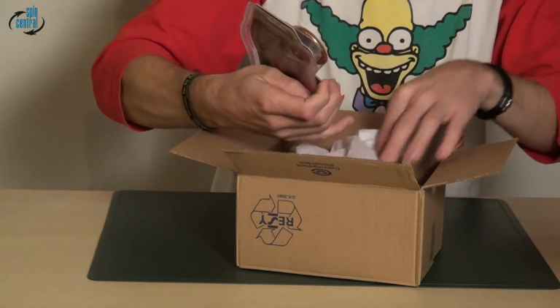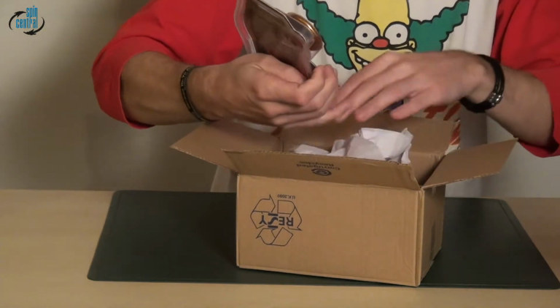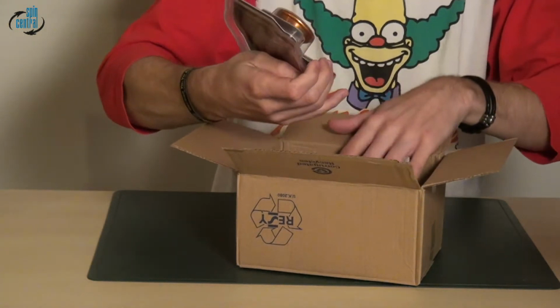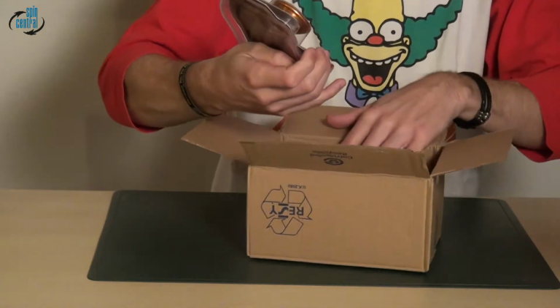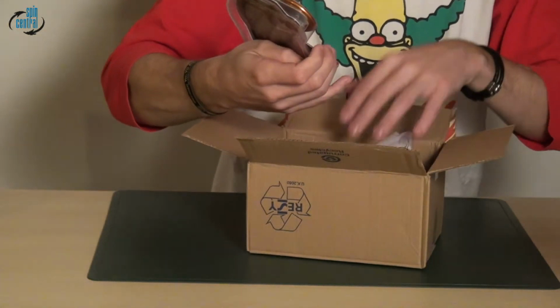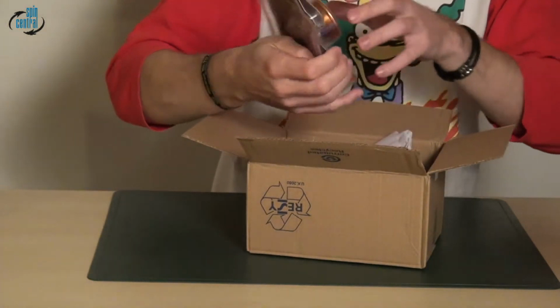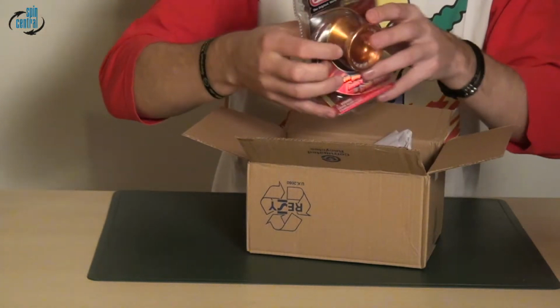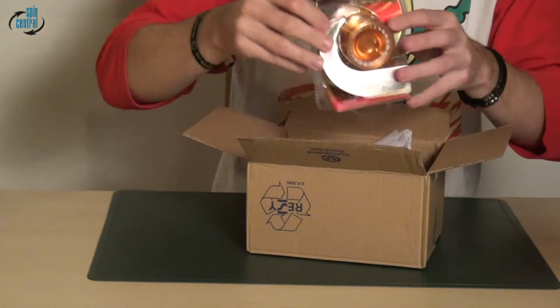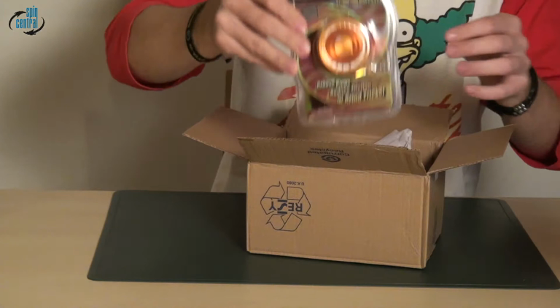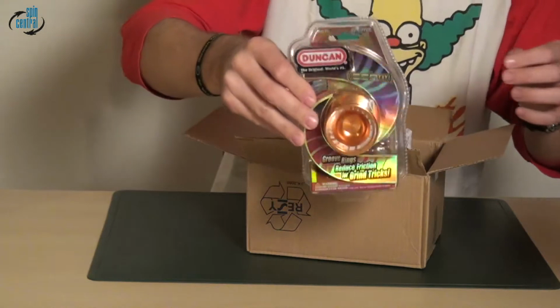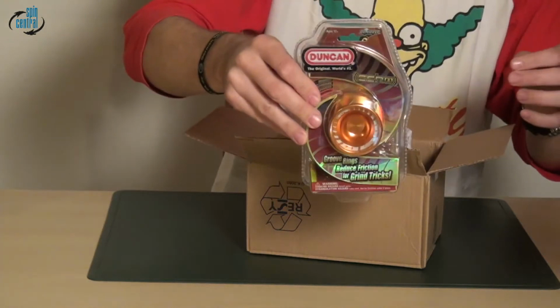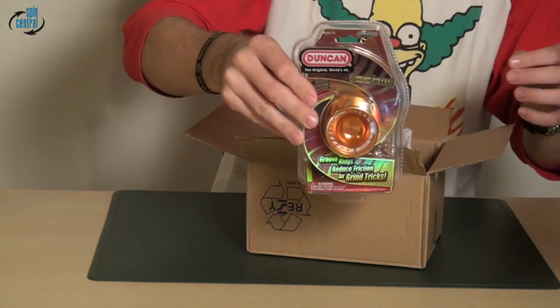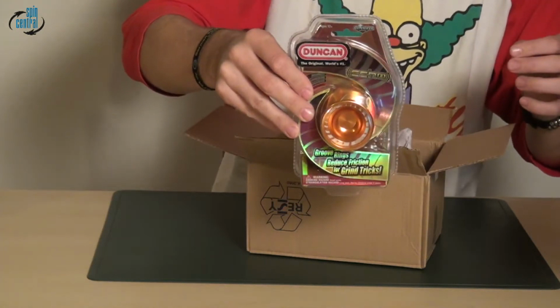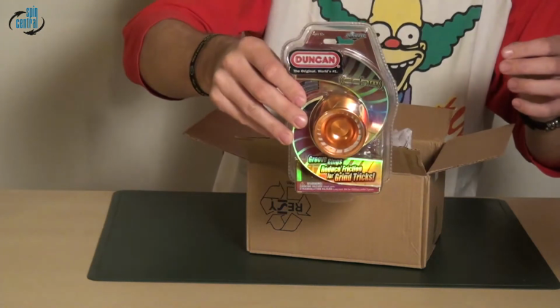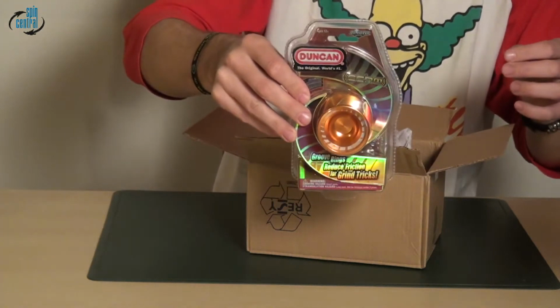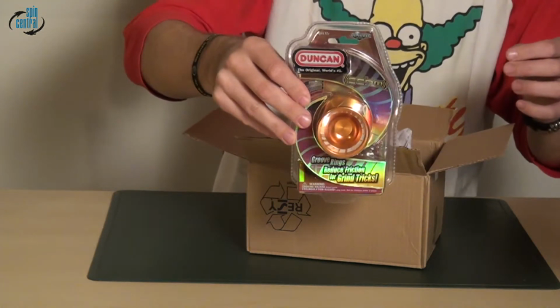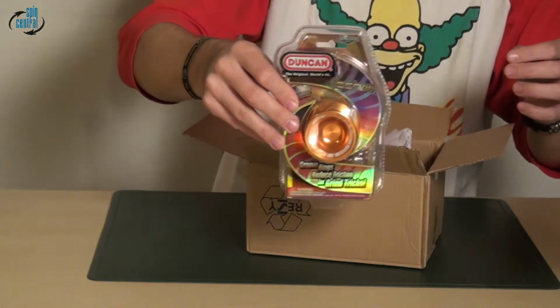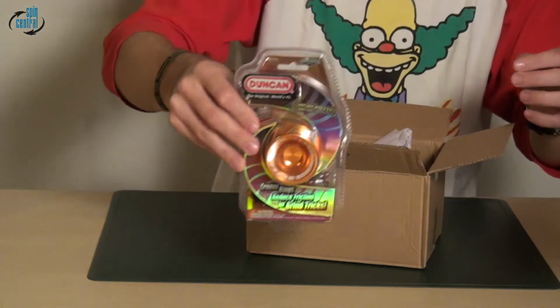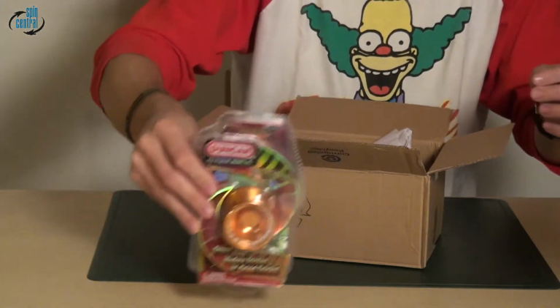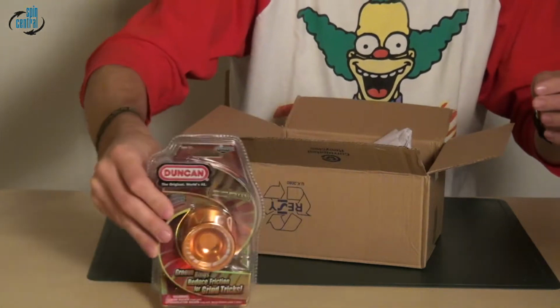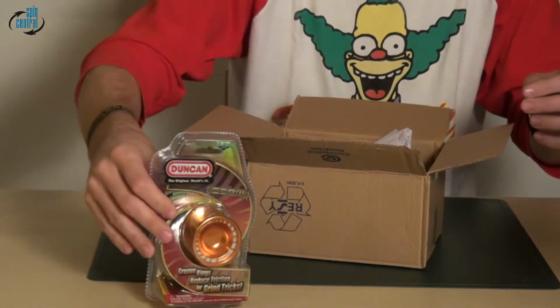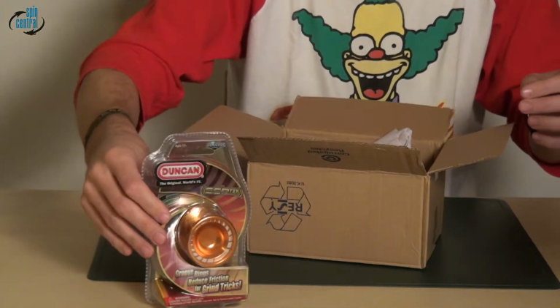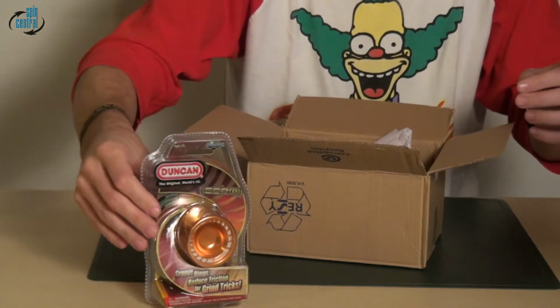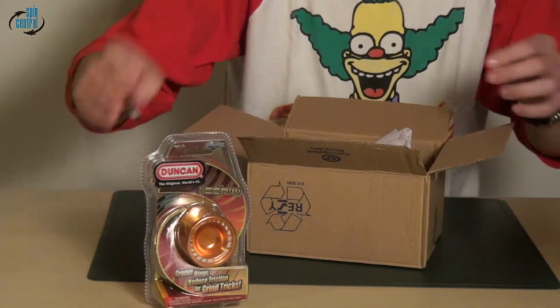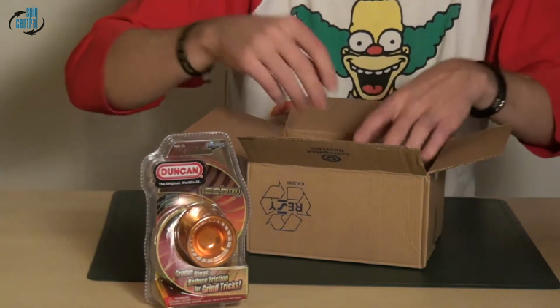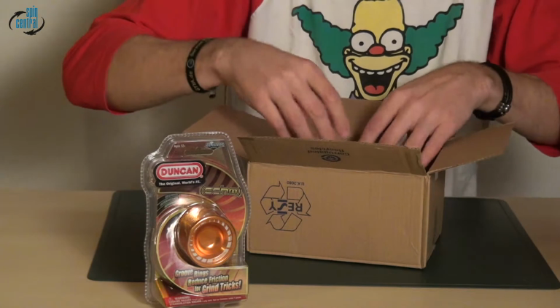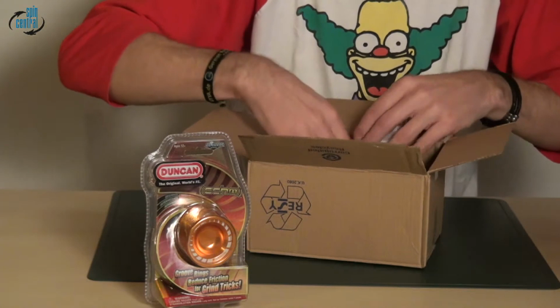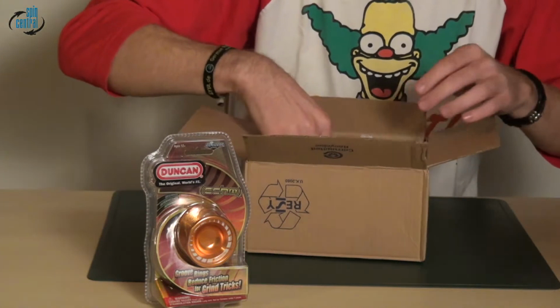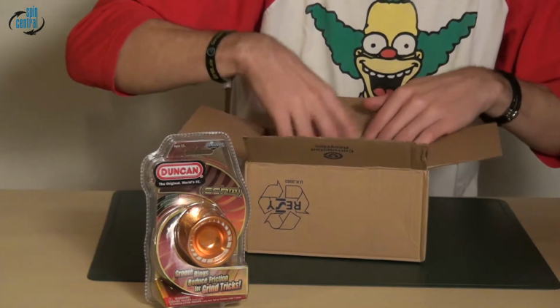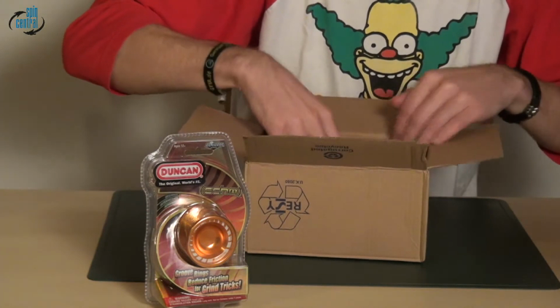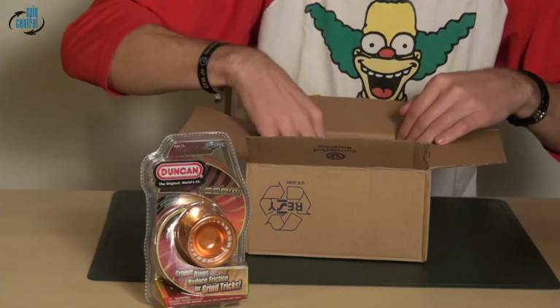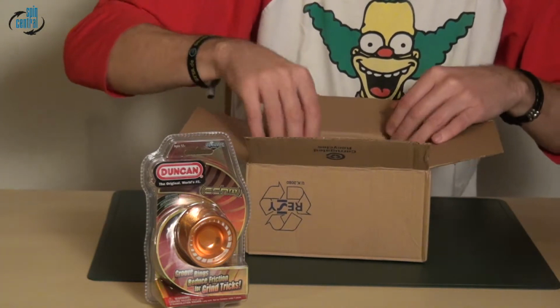Well, look at that — it's an Echo by Duncan! Great, okay, what is that next?